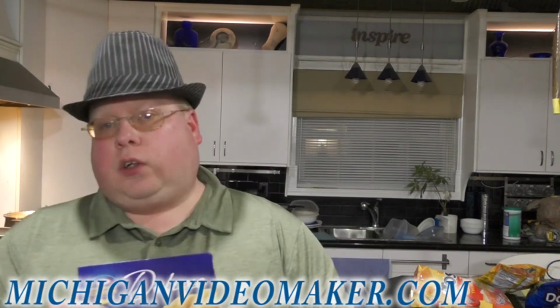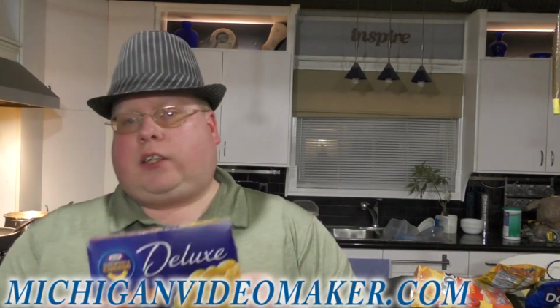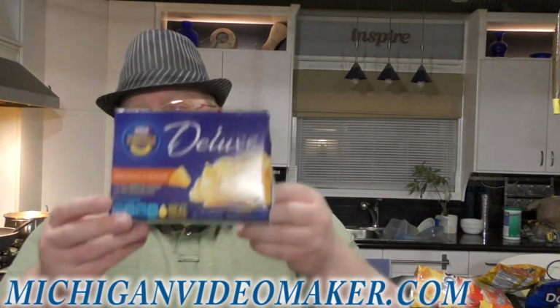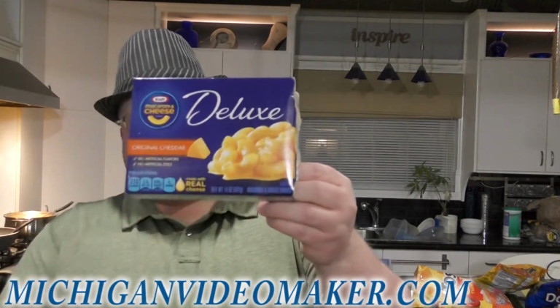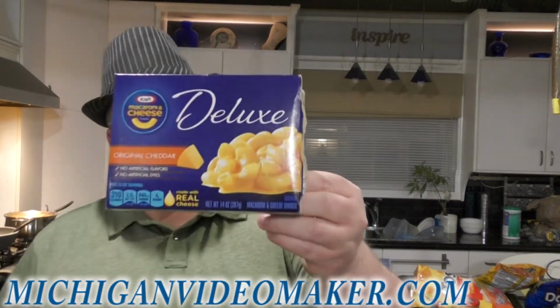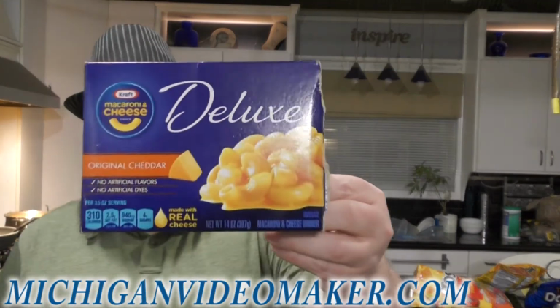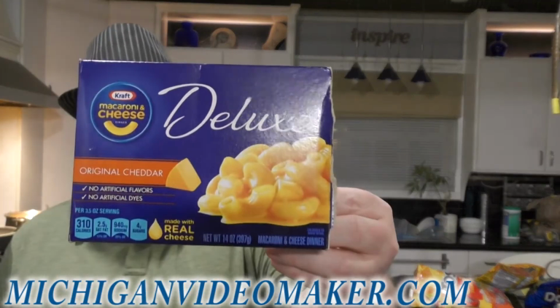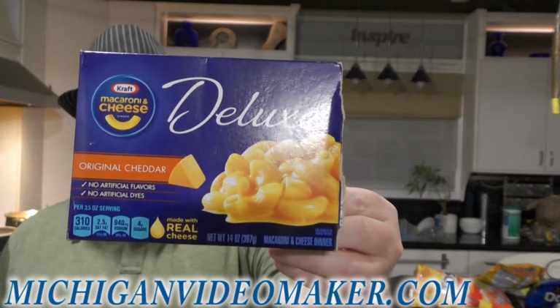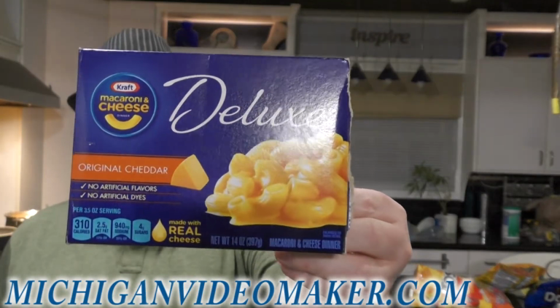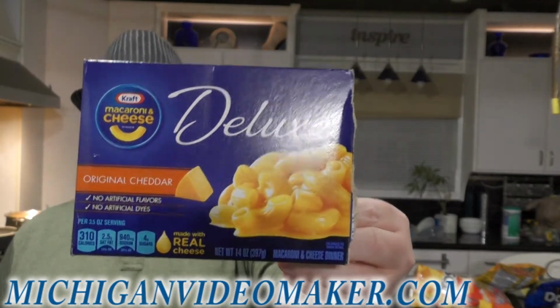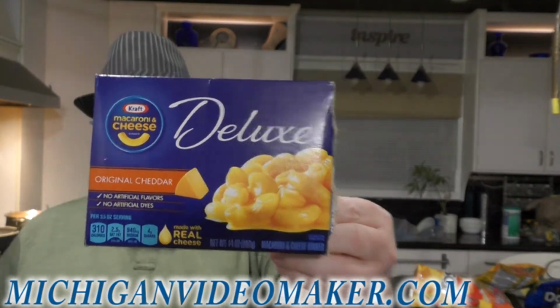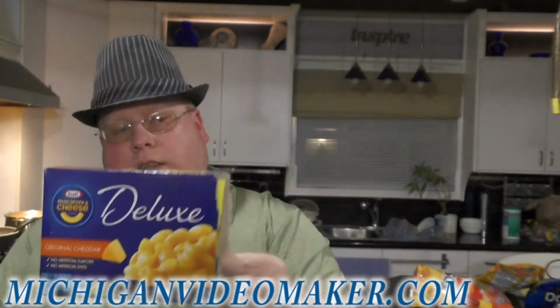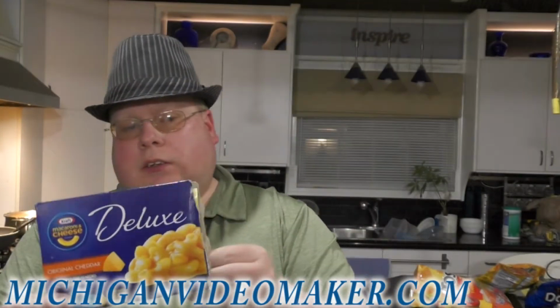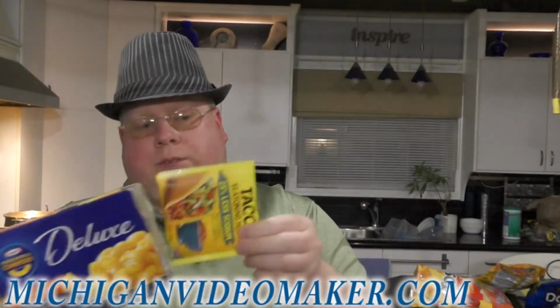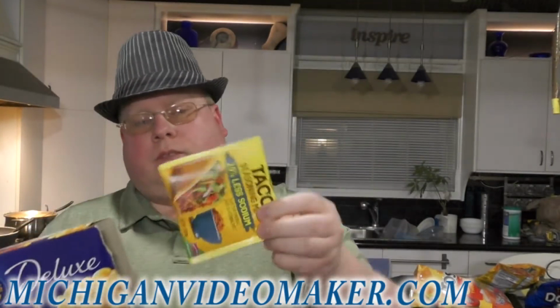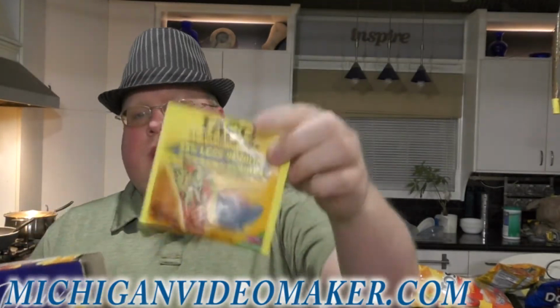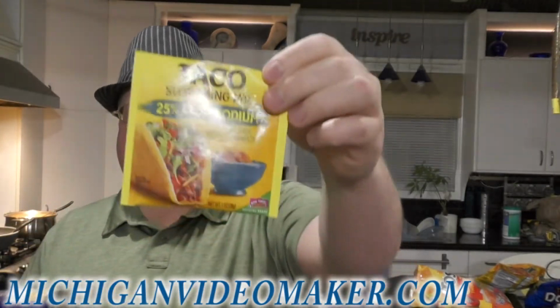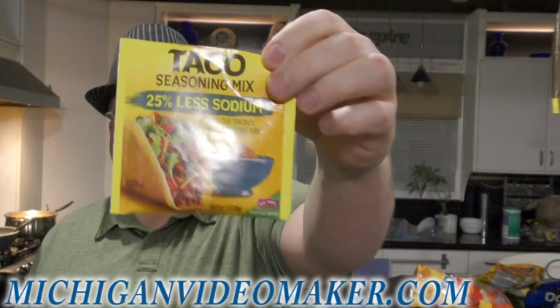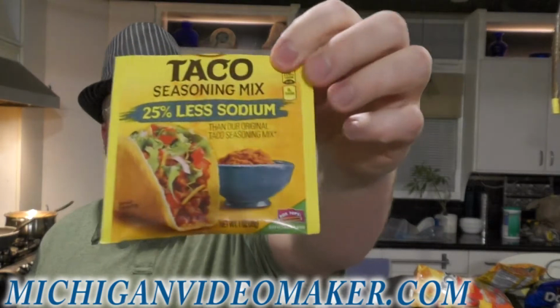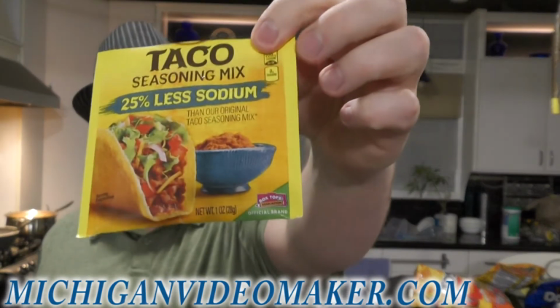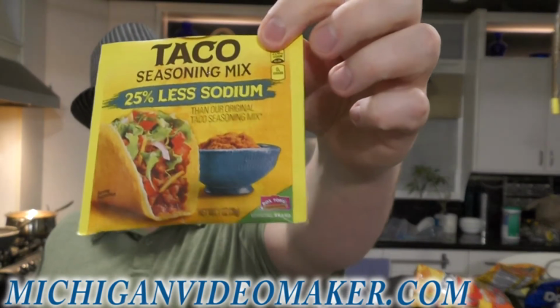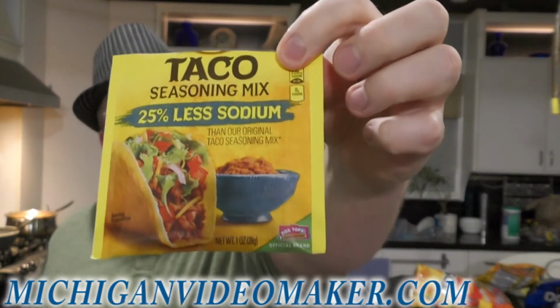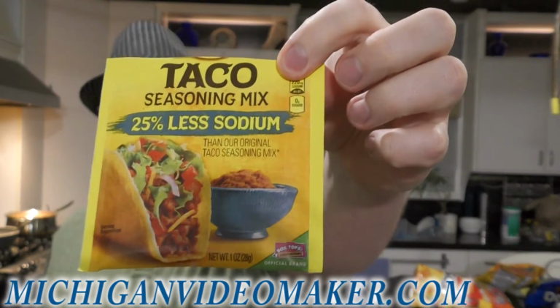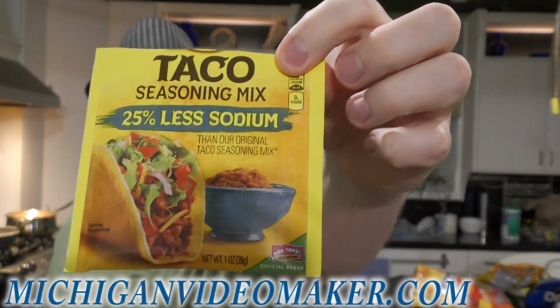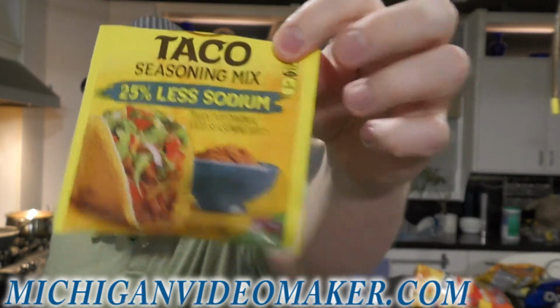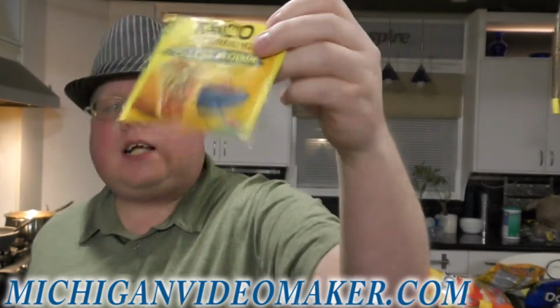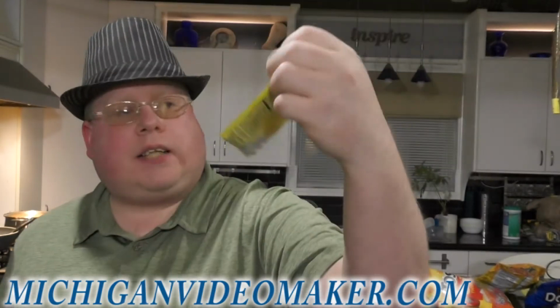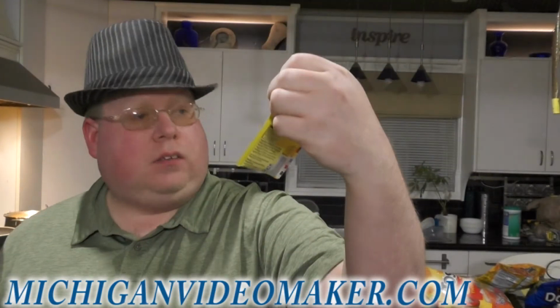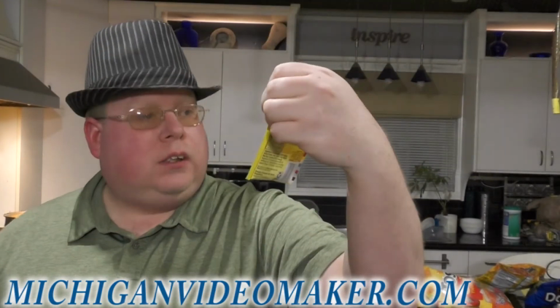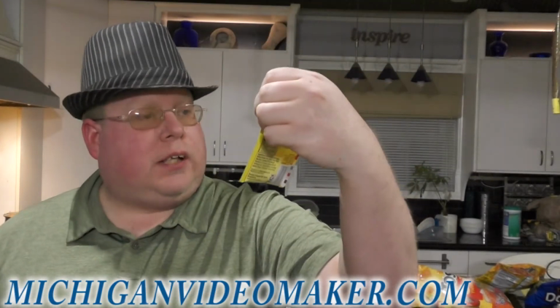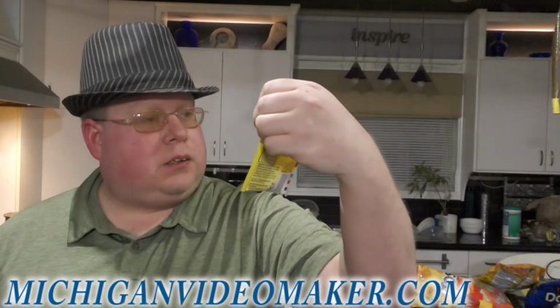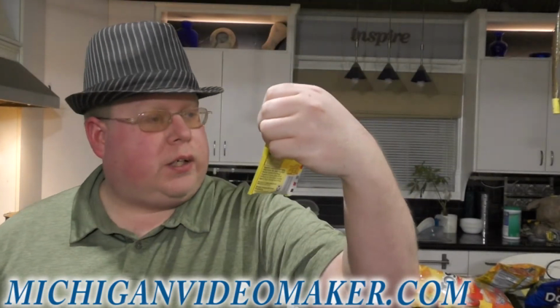Two ingredients you'll need are a box of your favorite mac and cheese and your favorite taco seasoning. I just happened to get this on sale — less sodium.